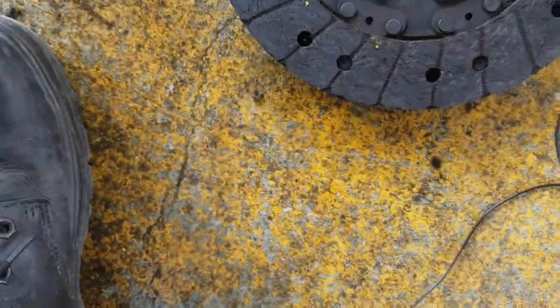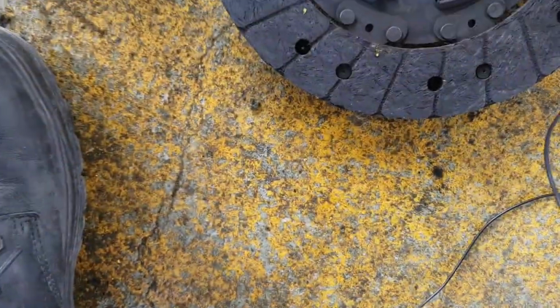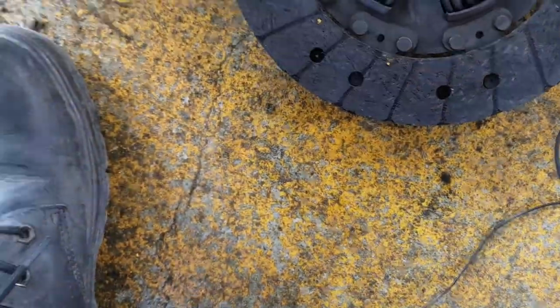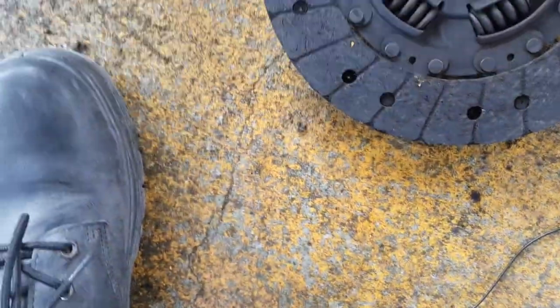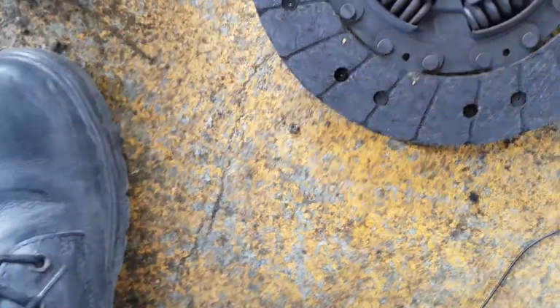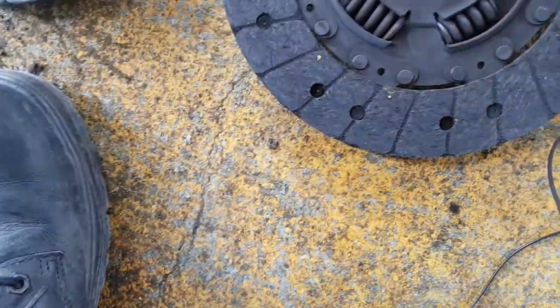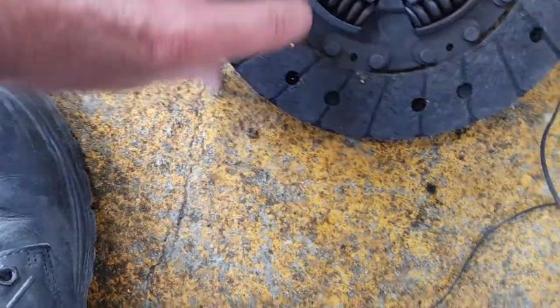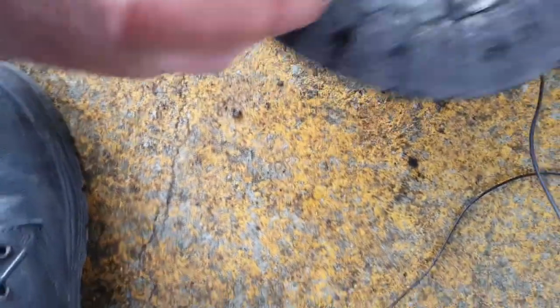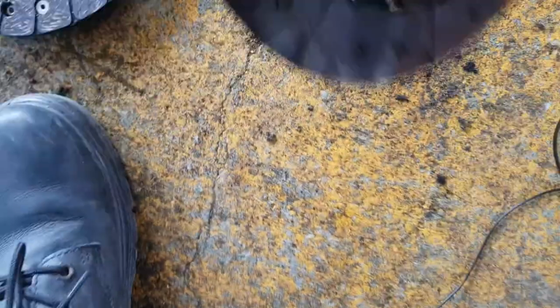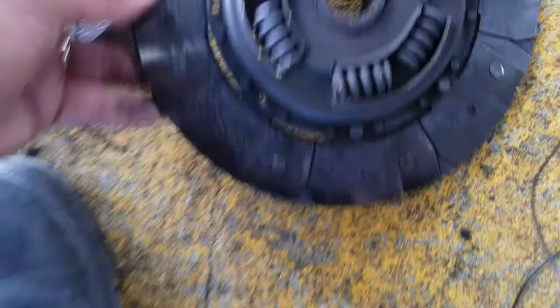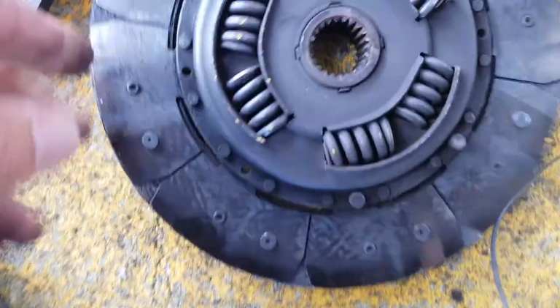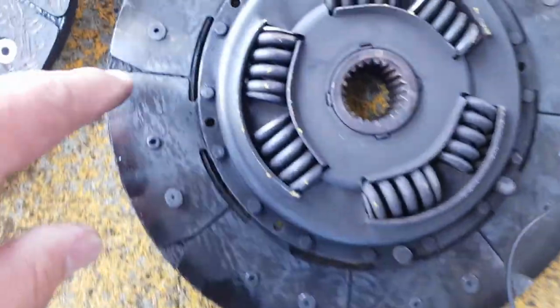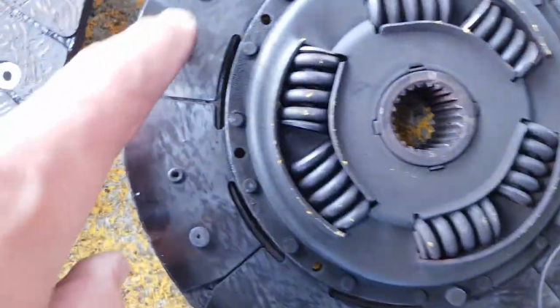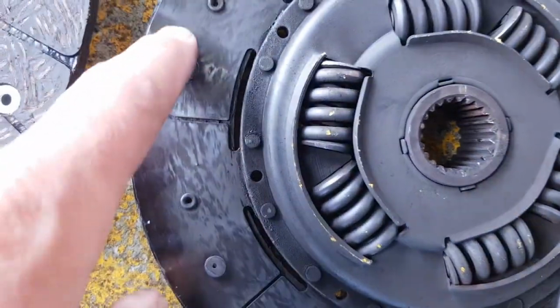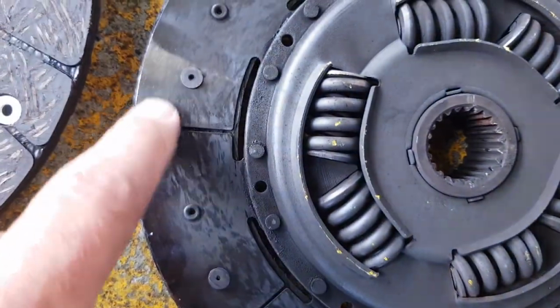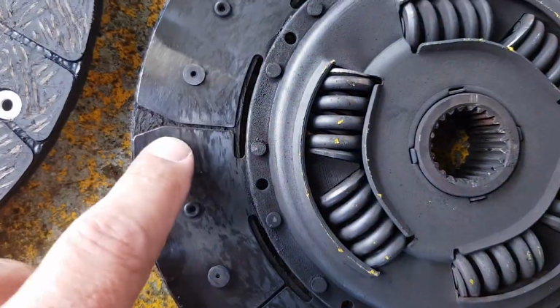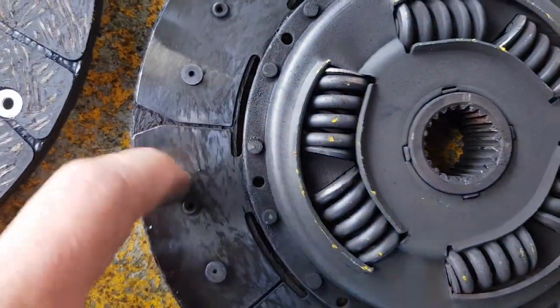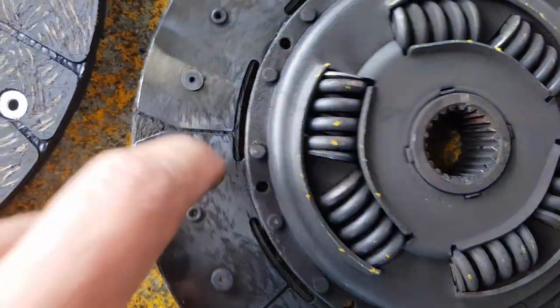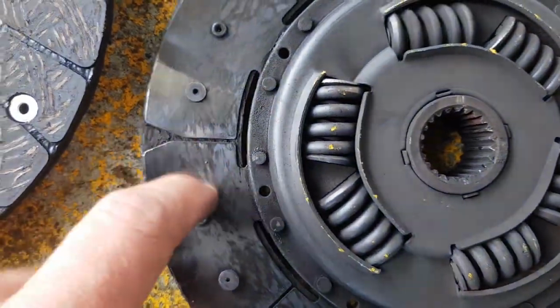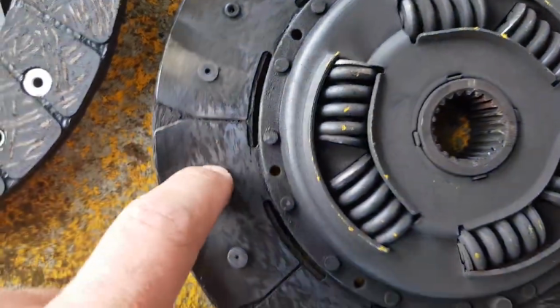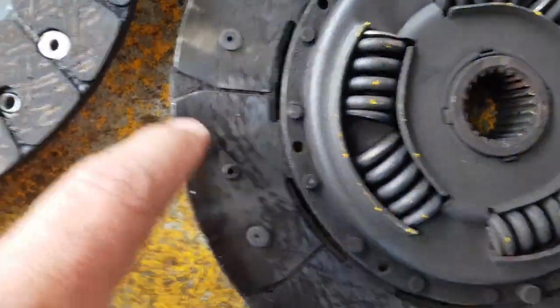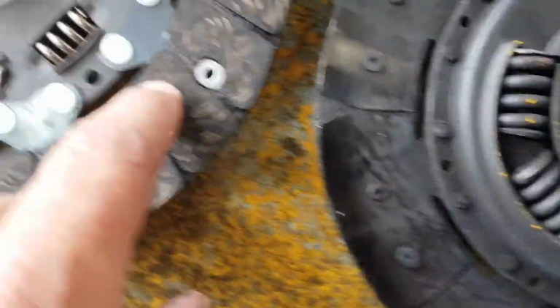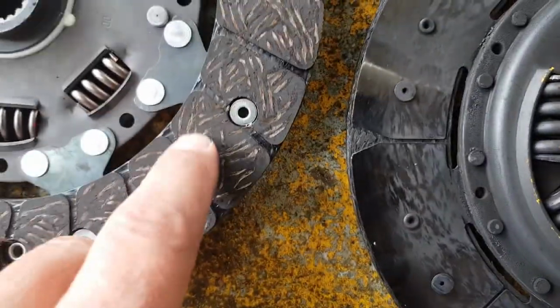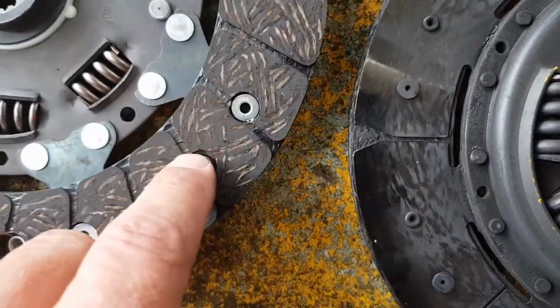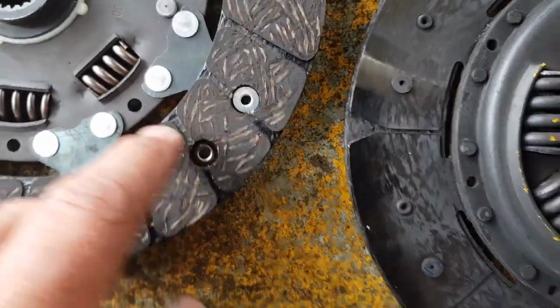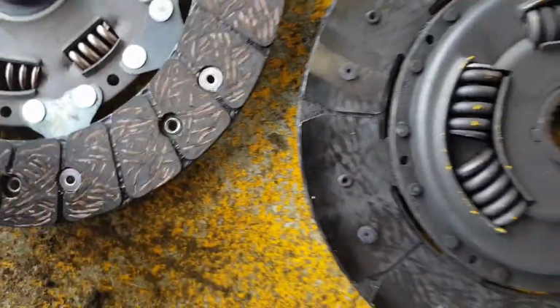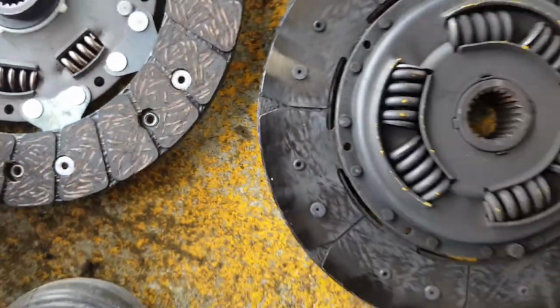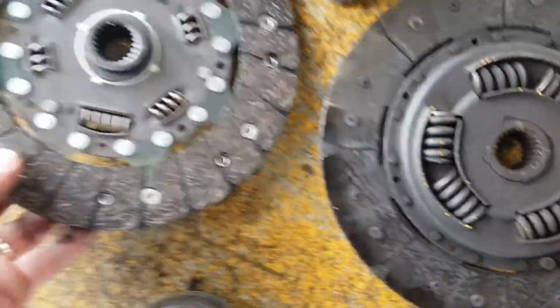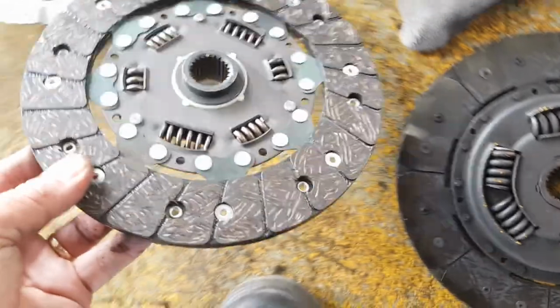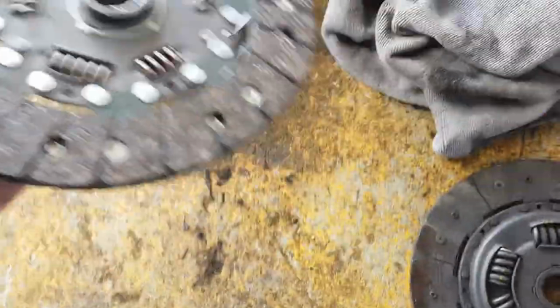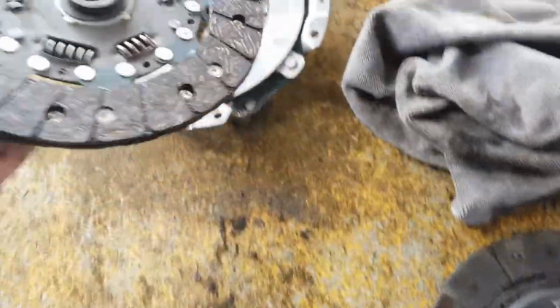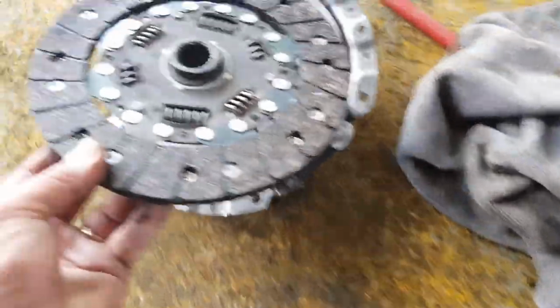Because when you turn it over and have a look under here, you can see all of the material is gone — that's just down to steel — and all that material is gone.